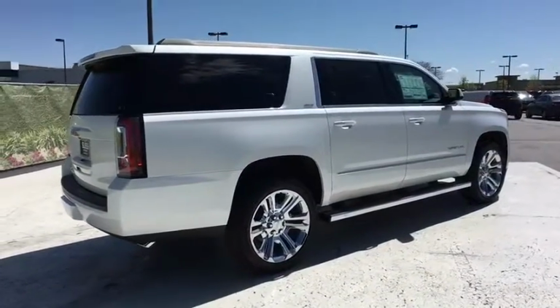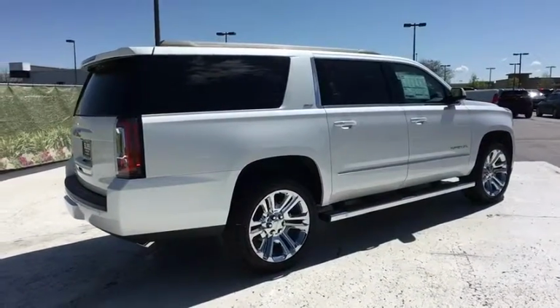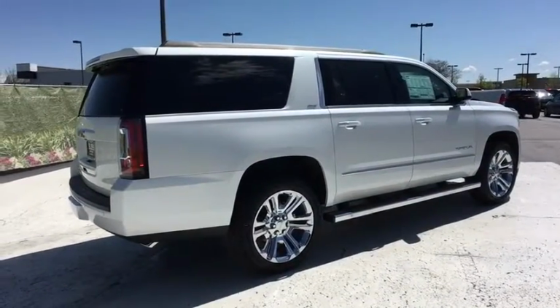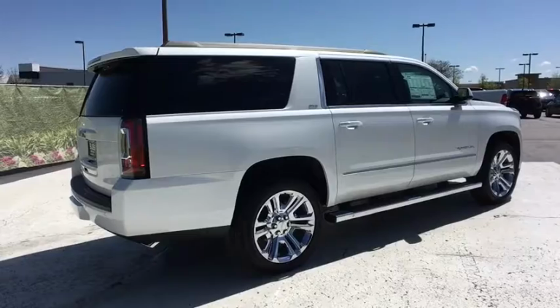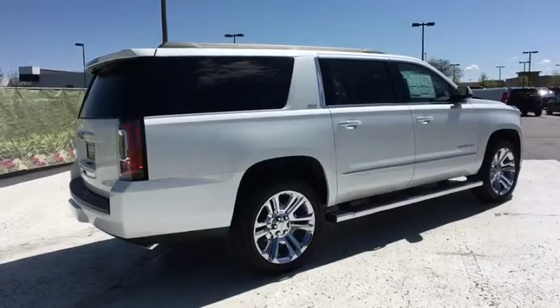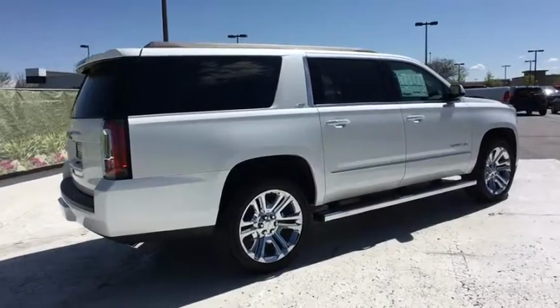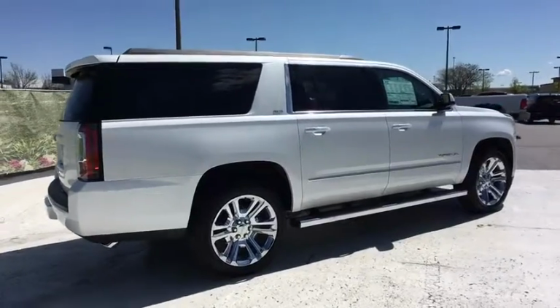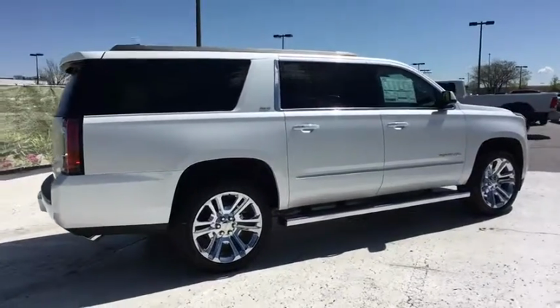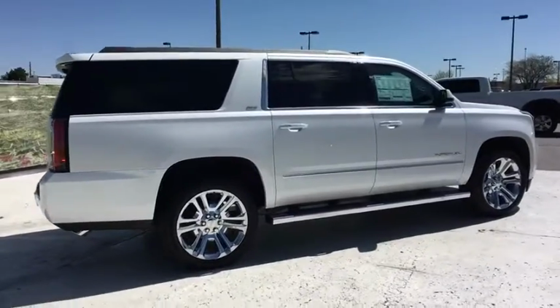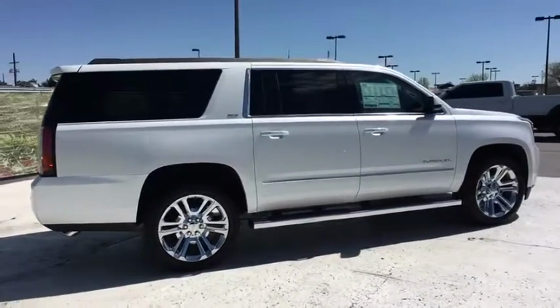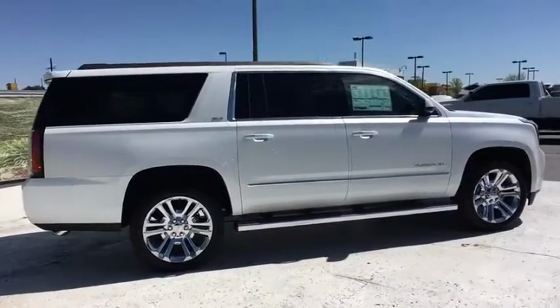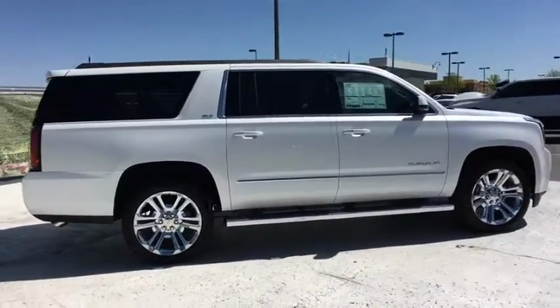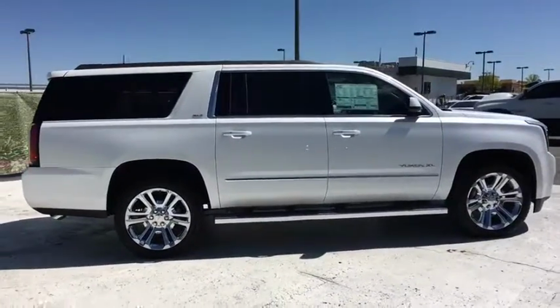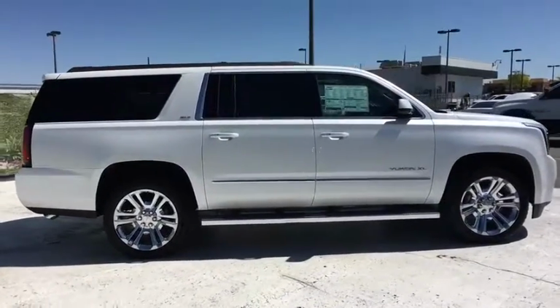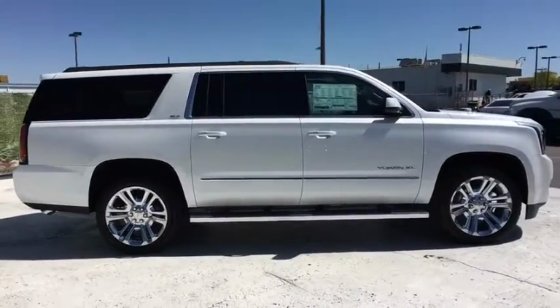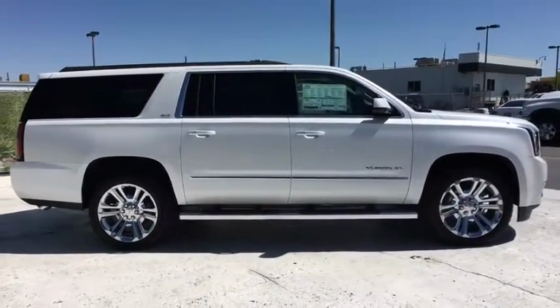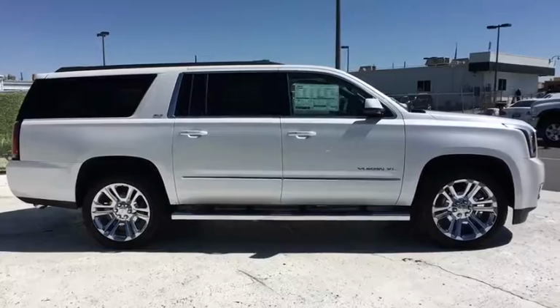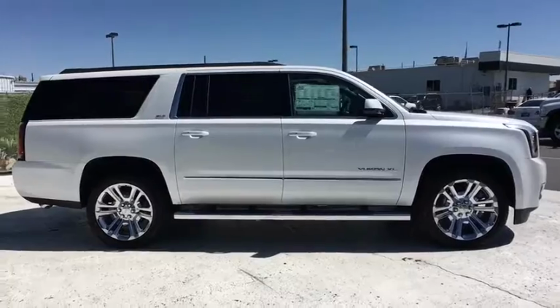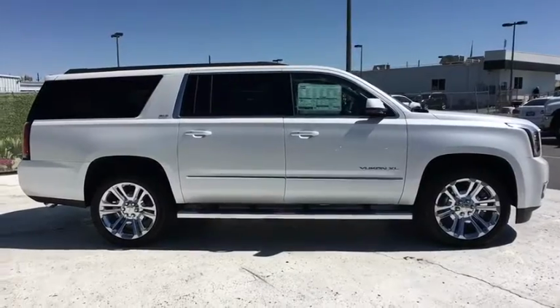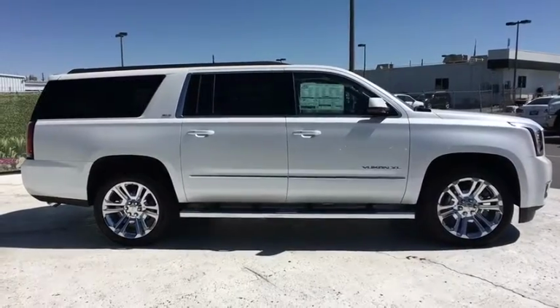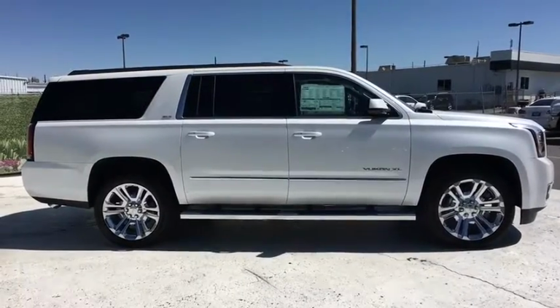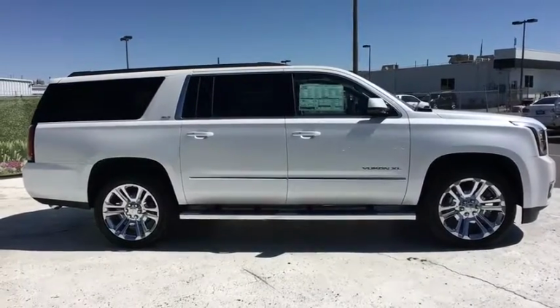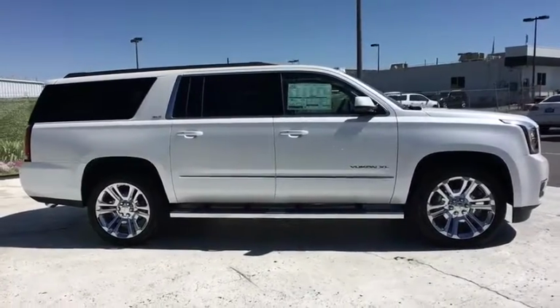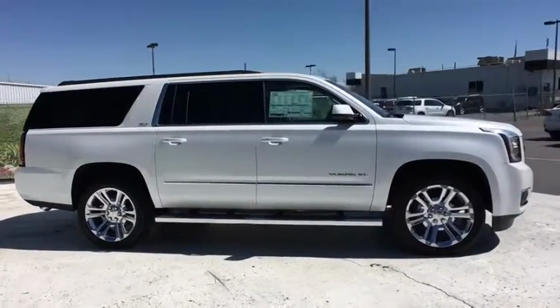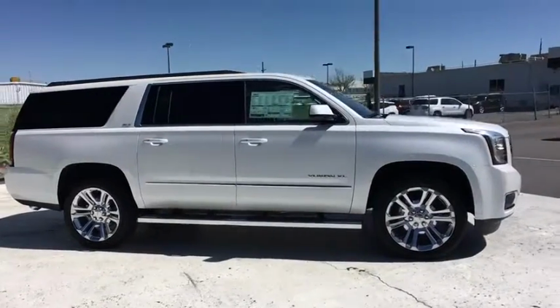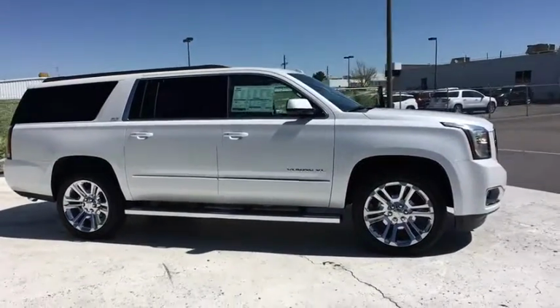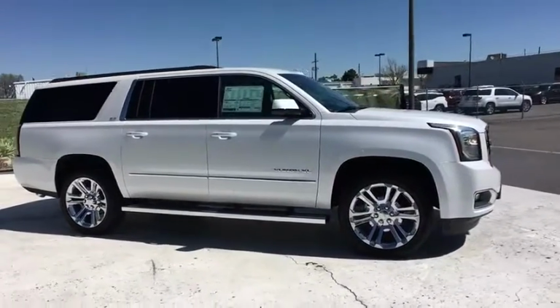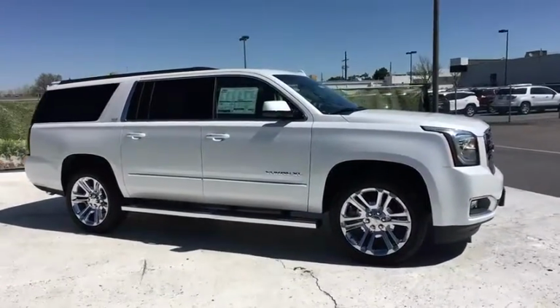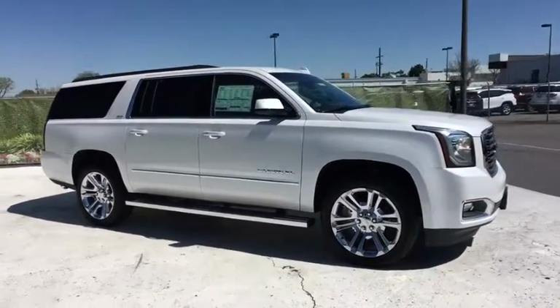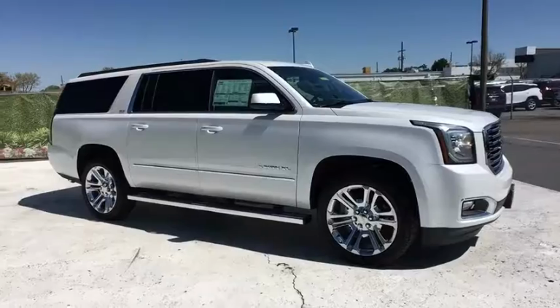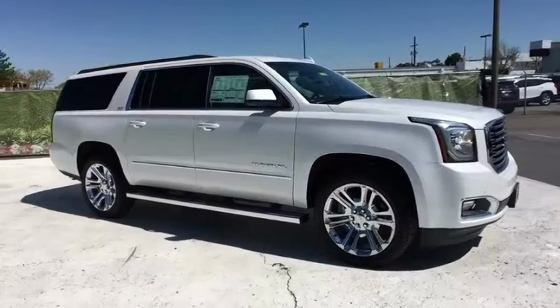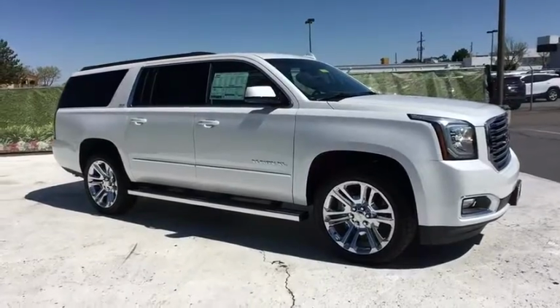Leather wrapped steering wheel, adjustable steering wheel, power steering, driver lumbar, cruise control, four-wheel disc brakes, ABS four-wheel, front floor mats, premium sound system, AM FM stereo radio.